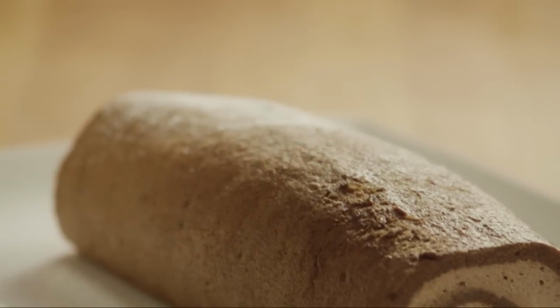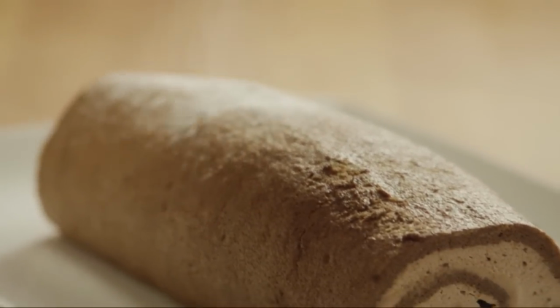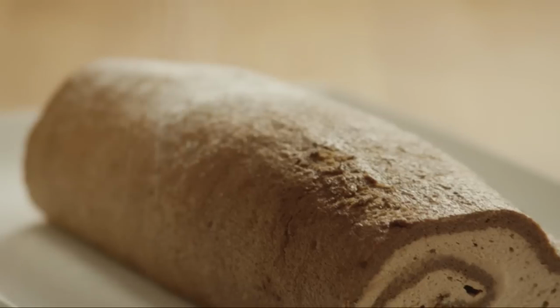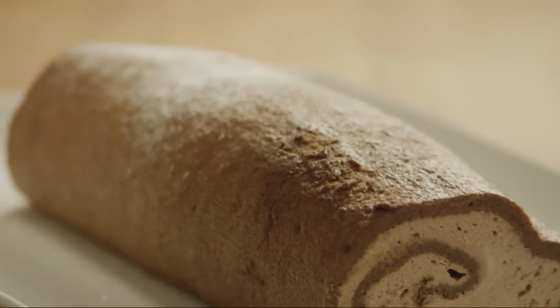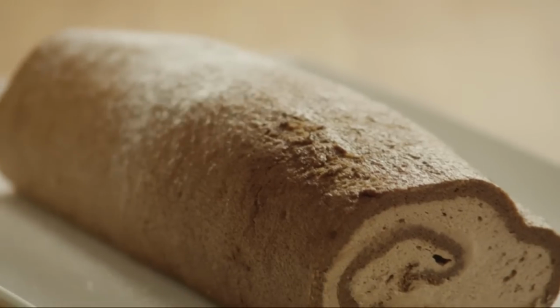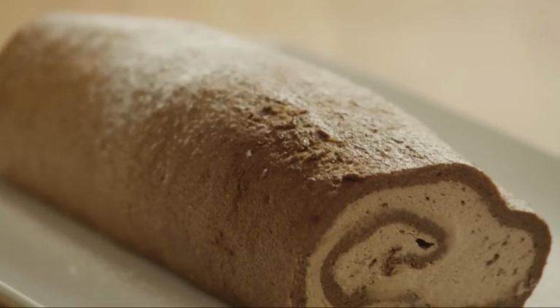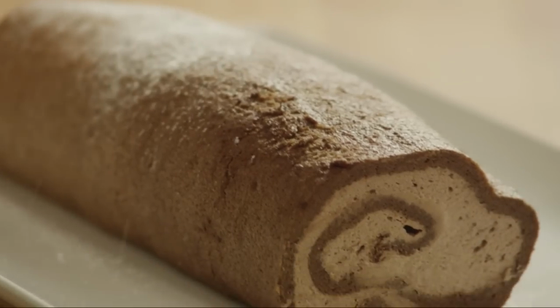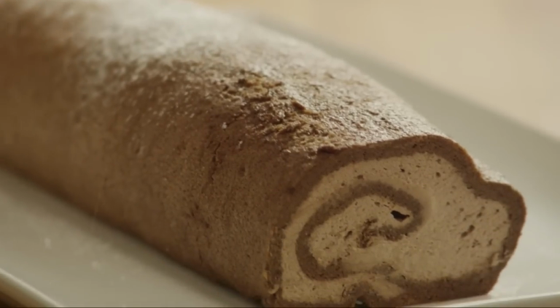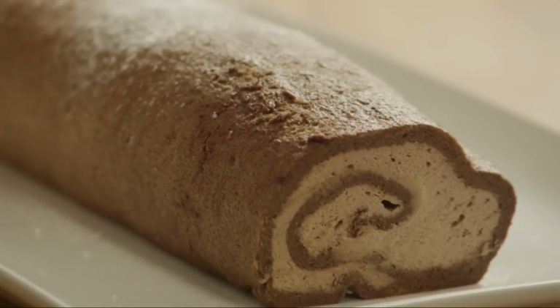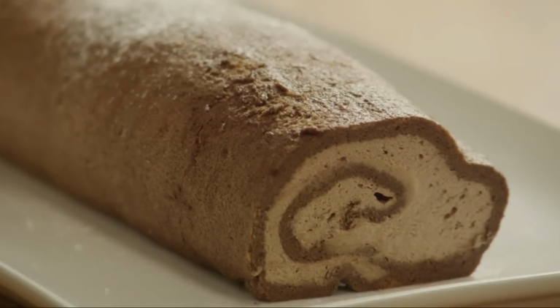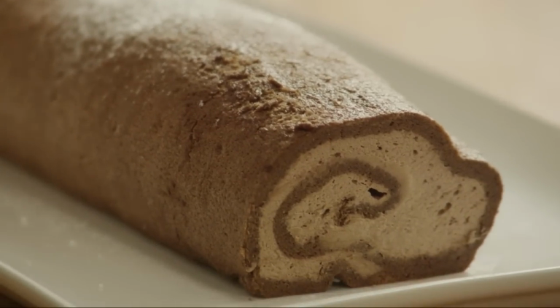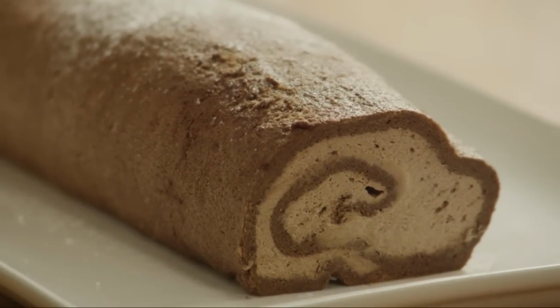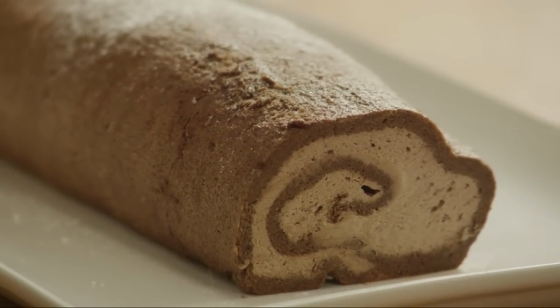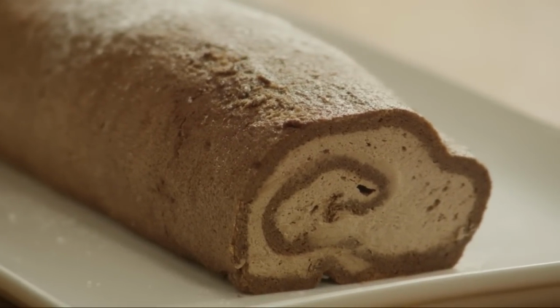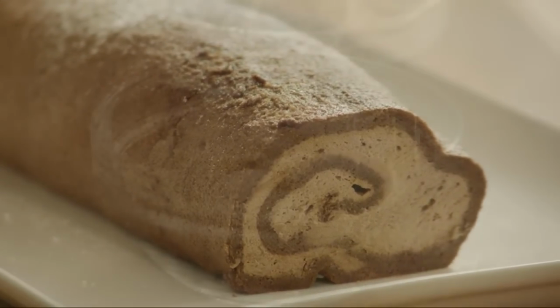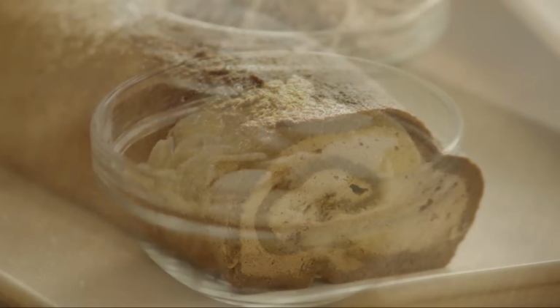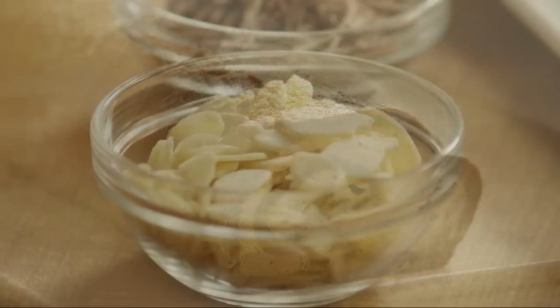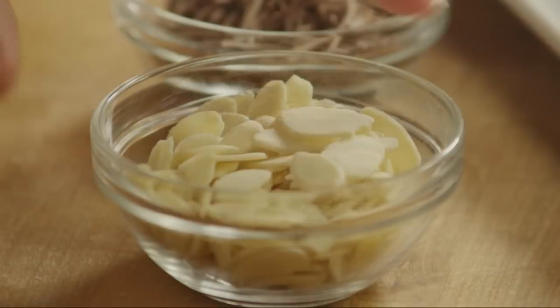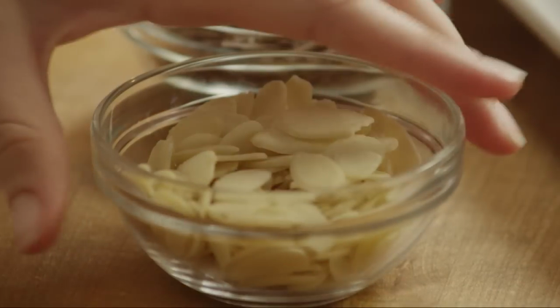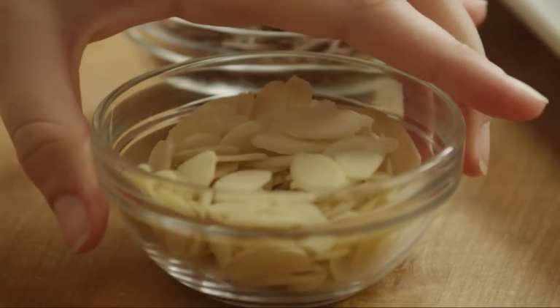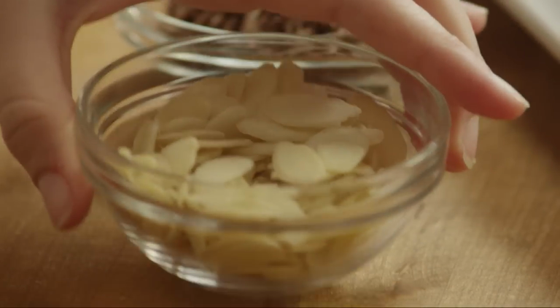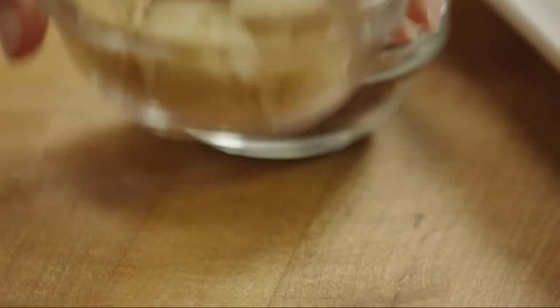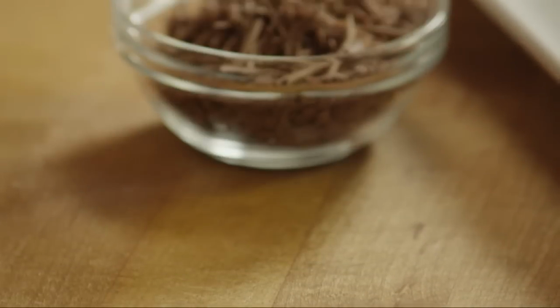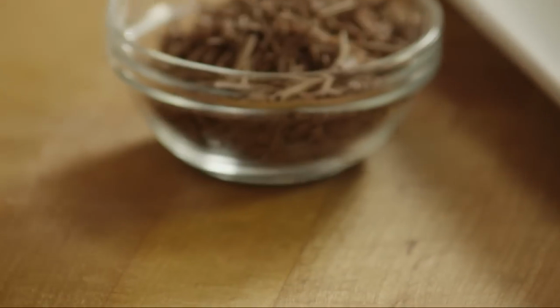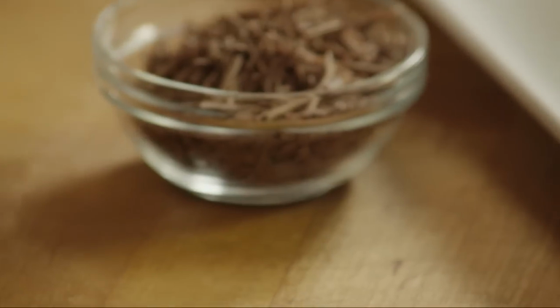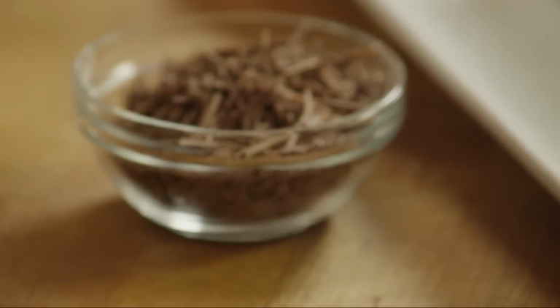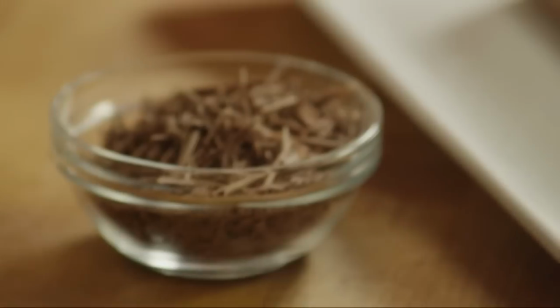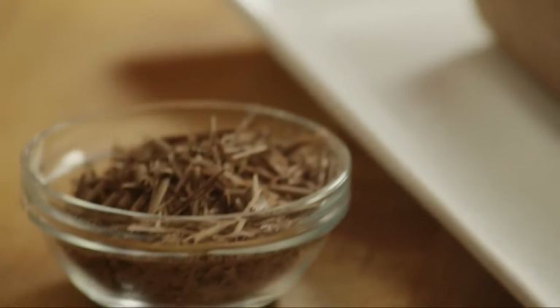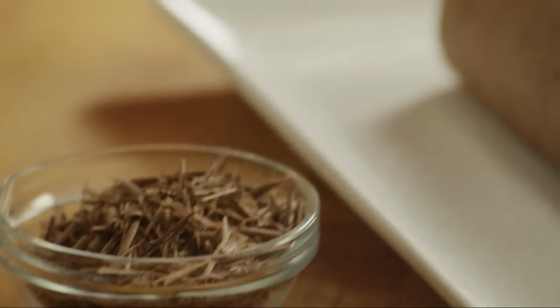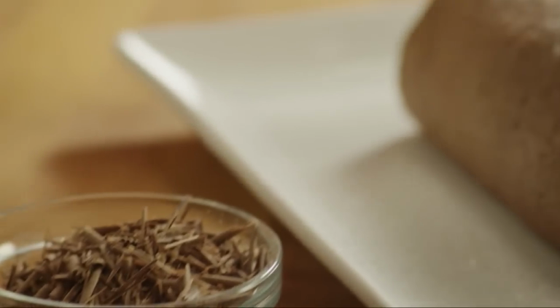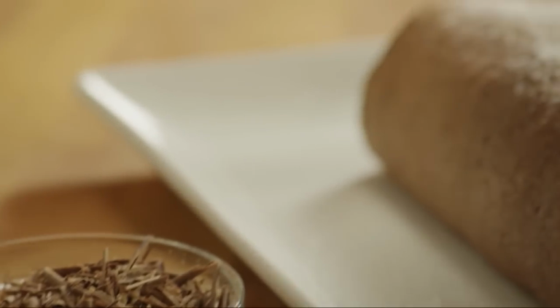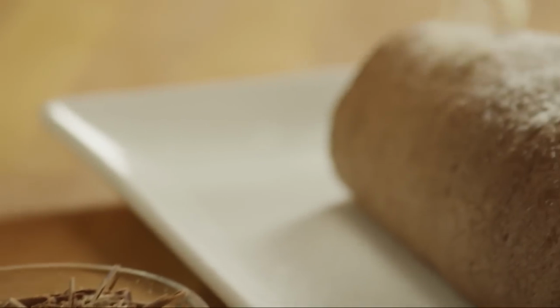One Allrecipes member suggests: after dusting with confectioner's sugar, we topped ours off with slivered almonds, and you could also try shaved chocolate.